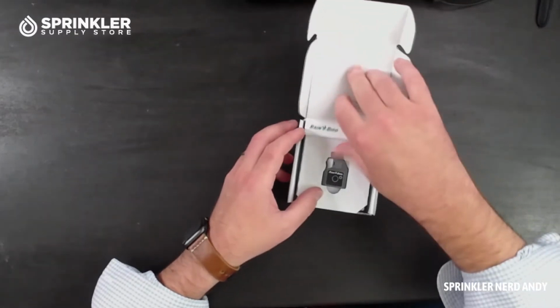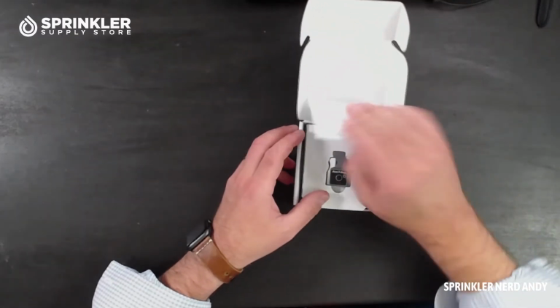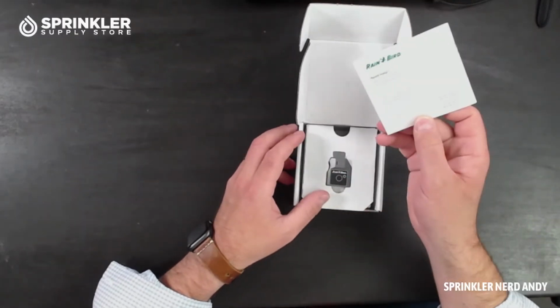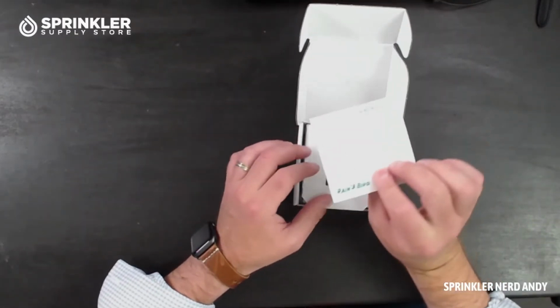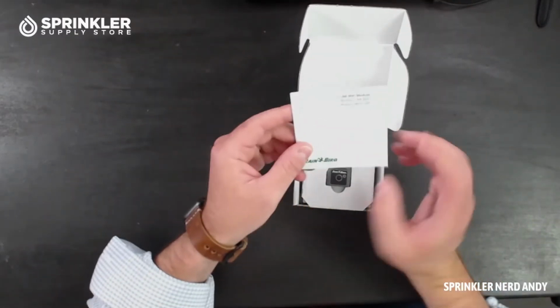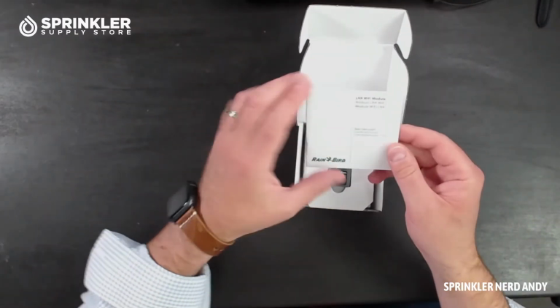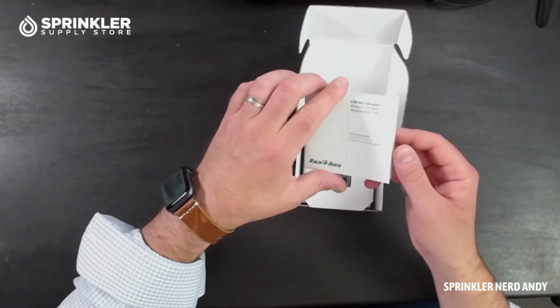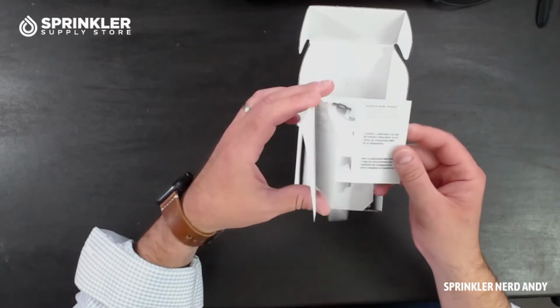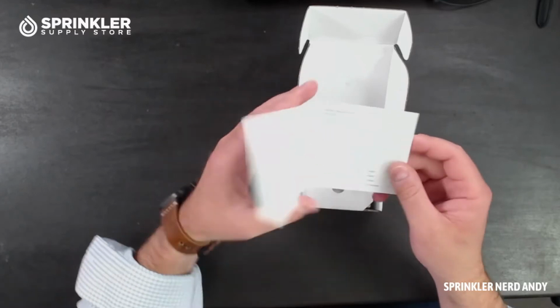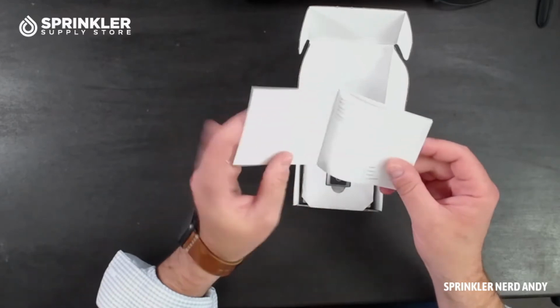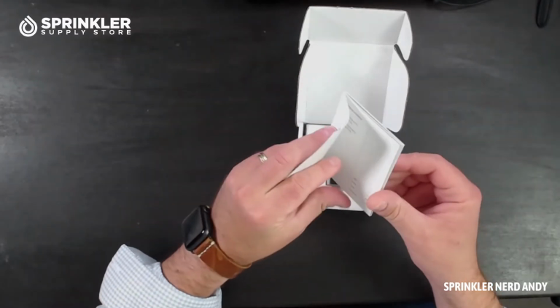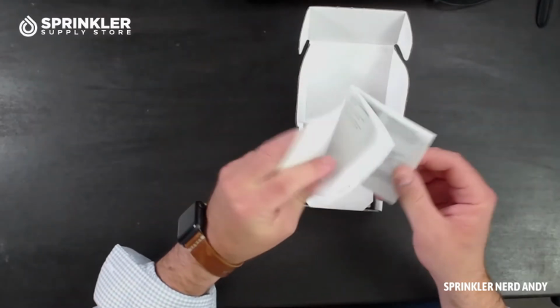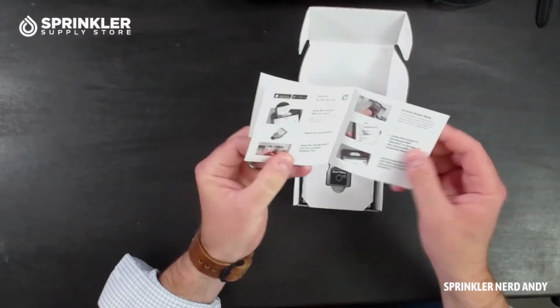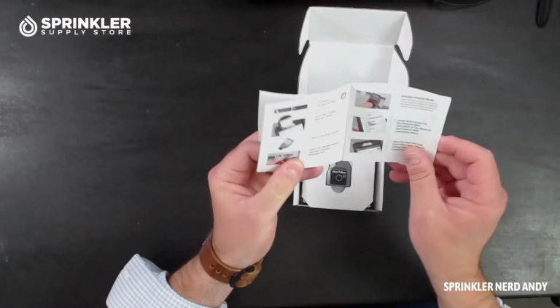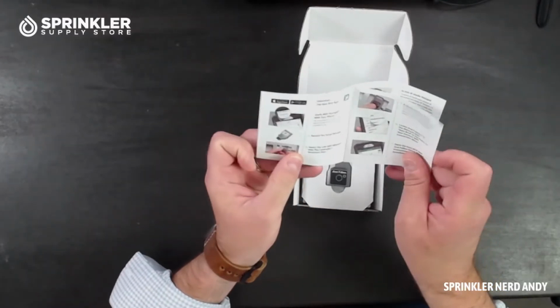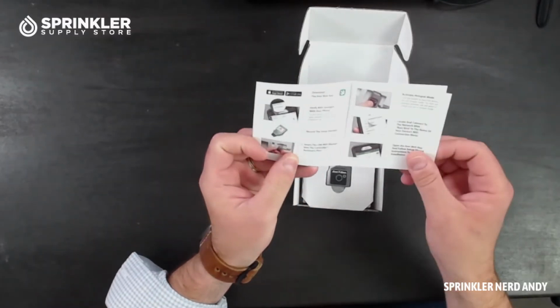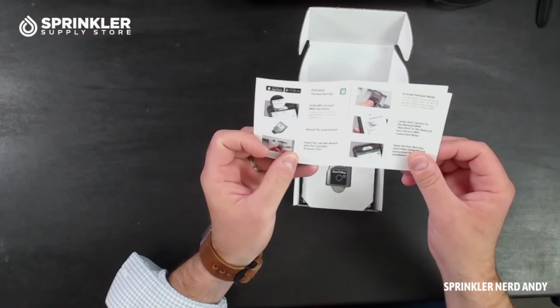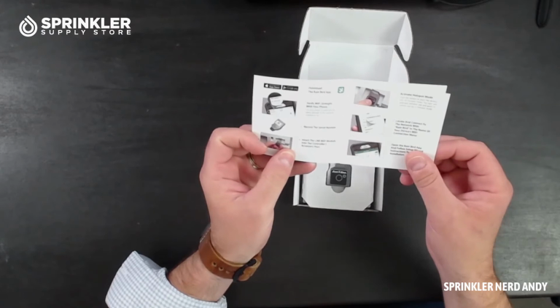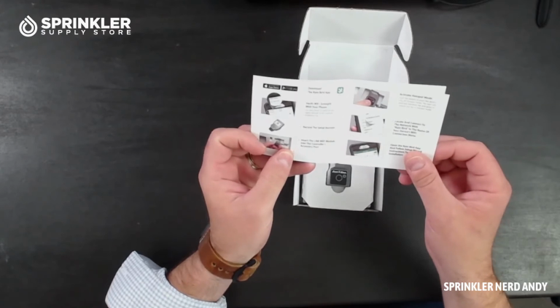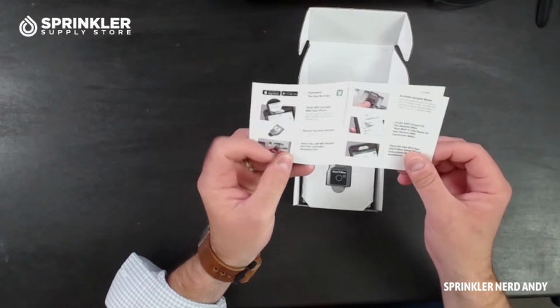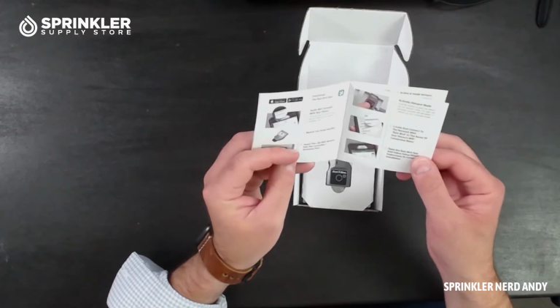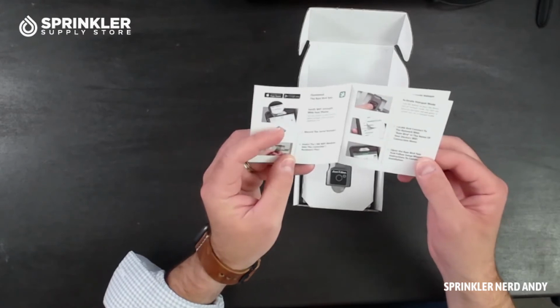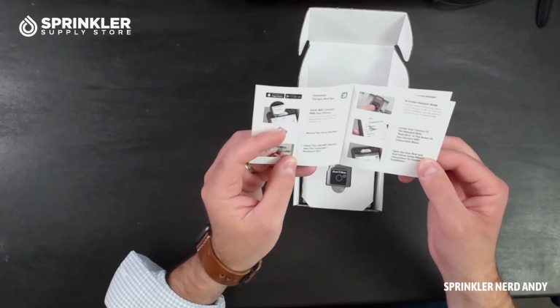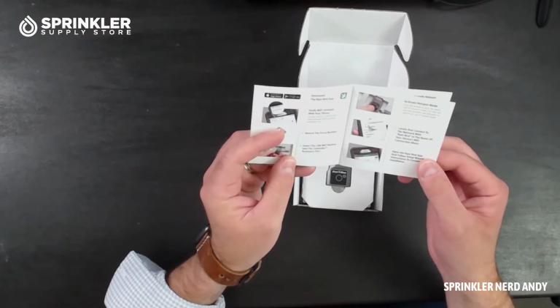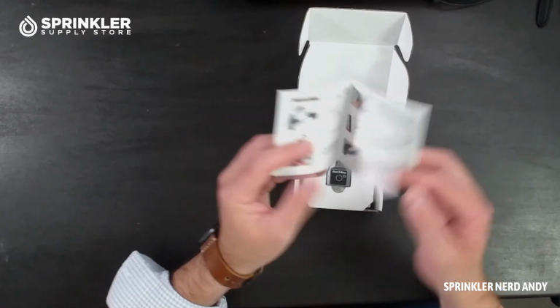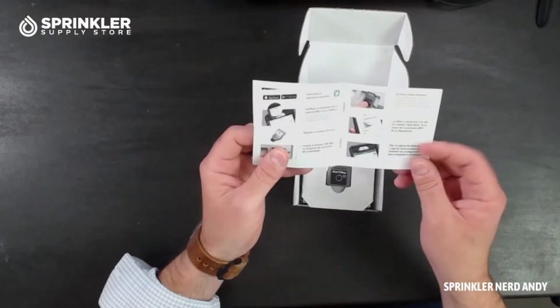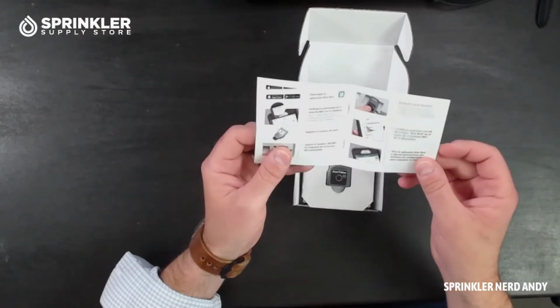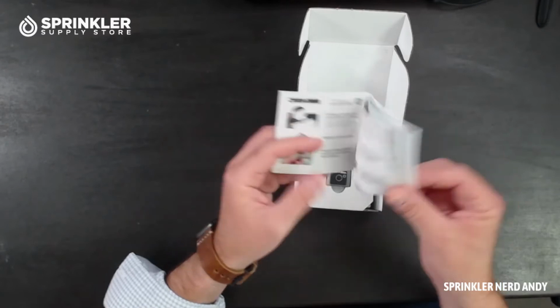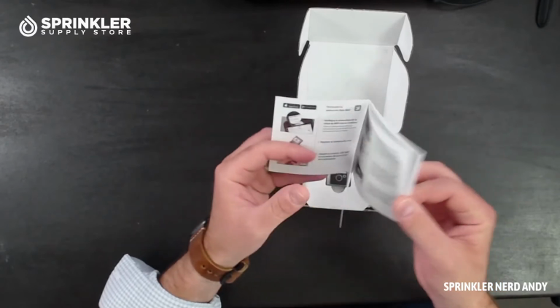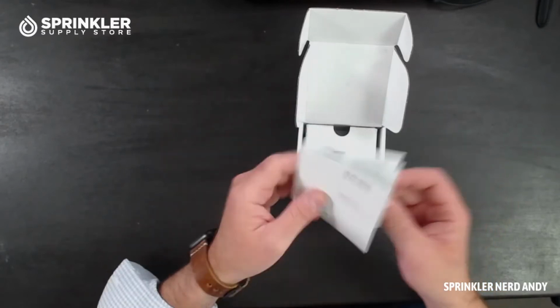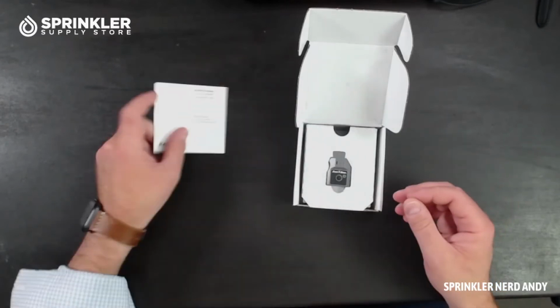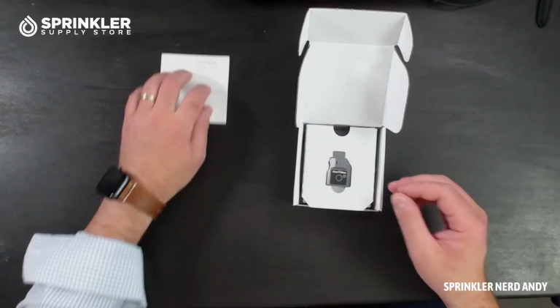First thing we see is a quick start guide. This is likely going to be very helpful for you setting it up. It tells you where to download the app, how to connect to the controller, how to set up your account — all that good stuff.